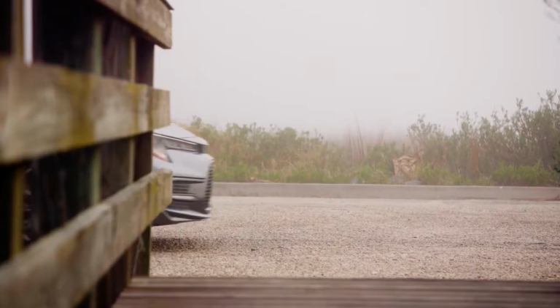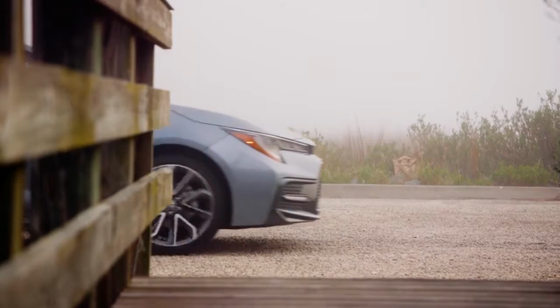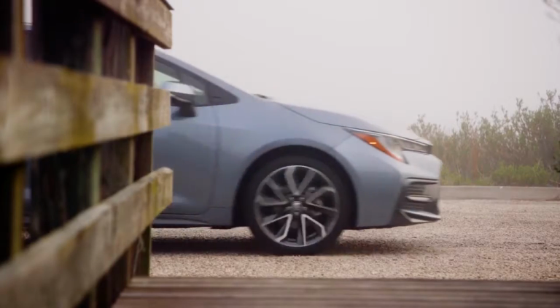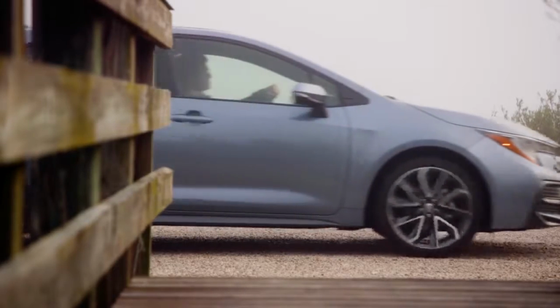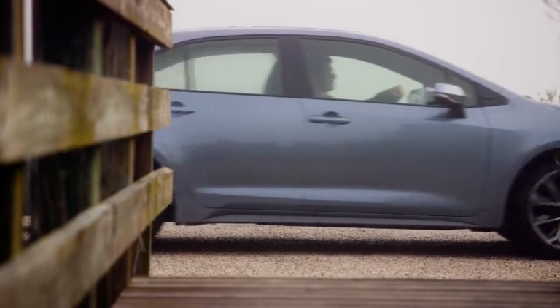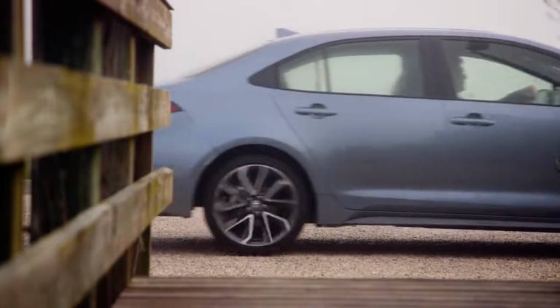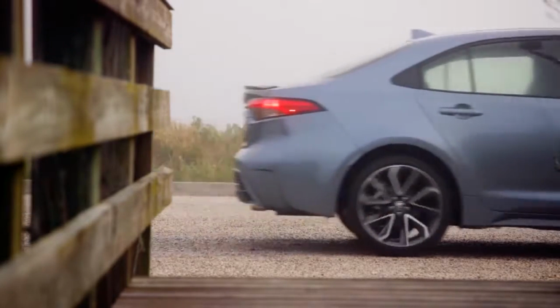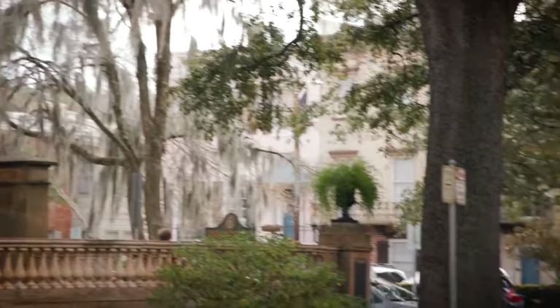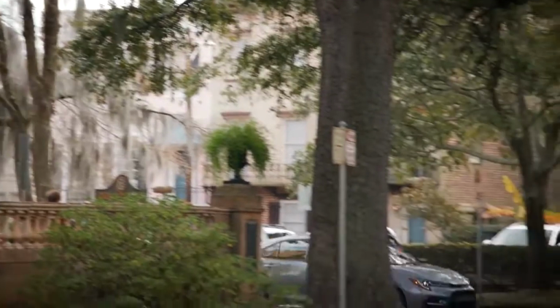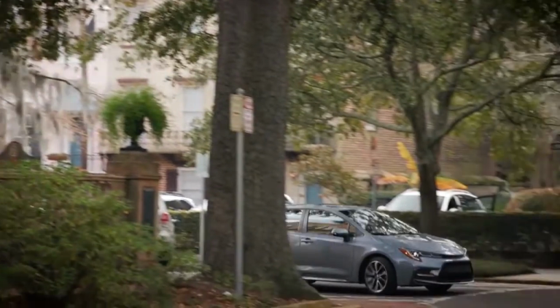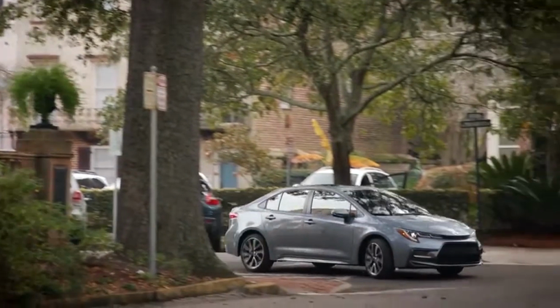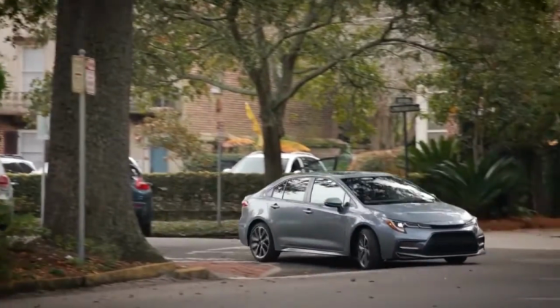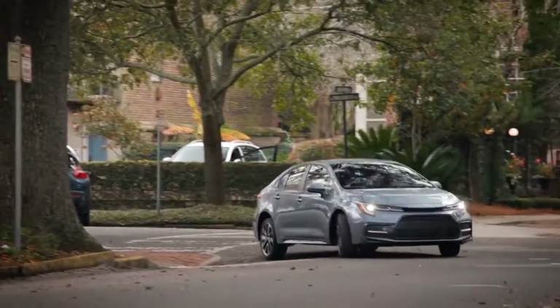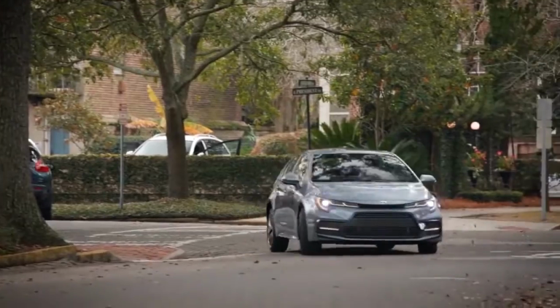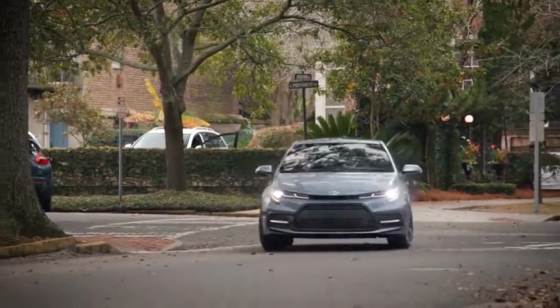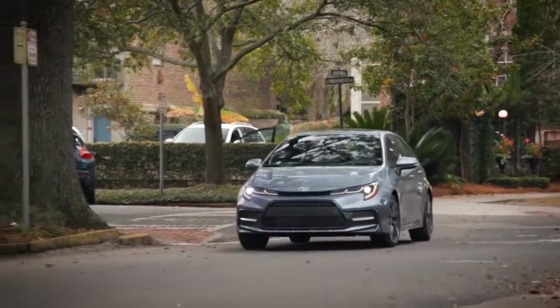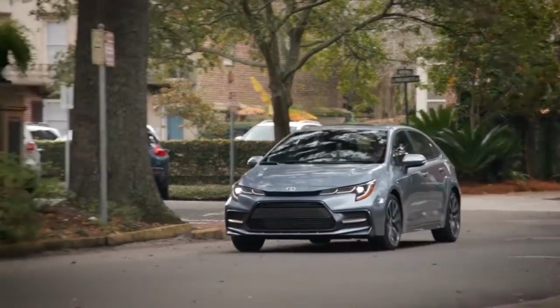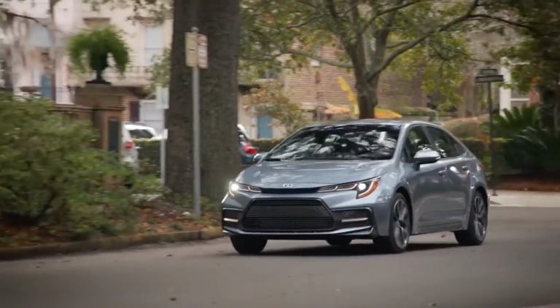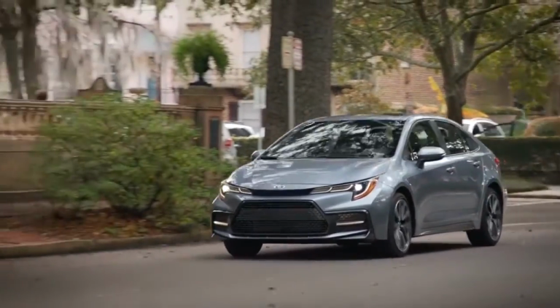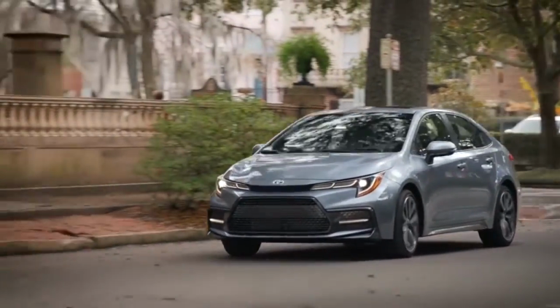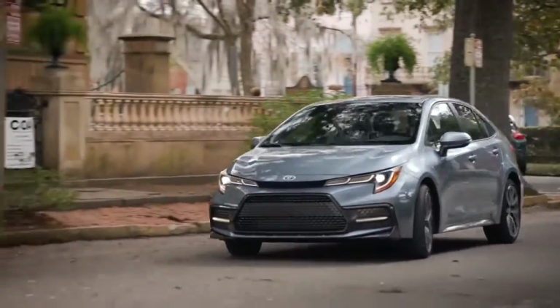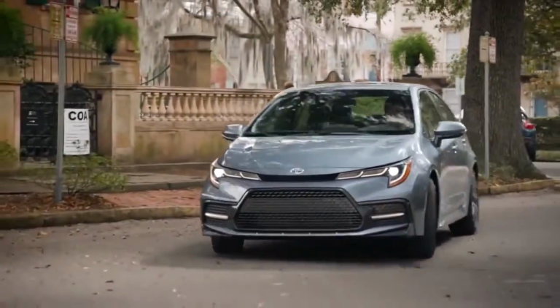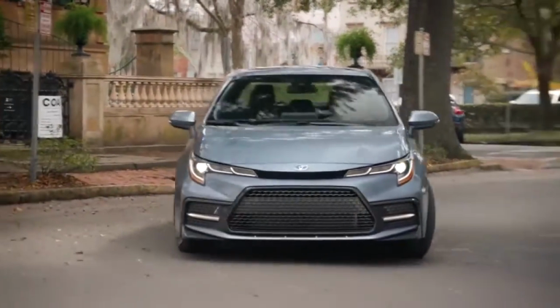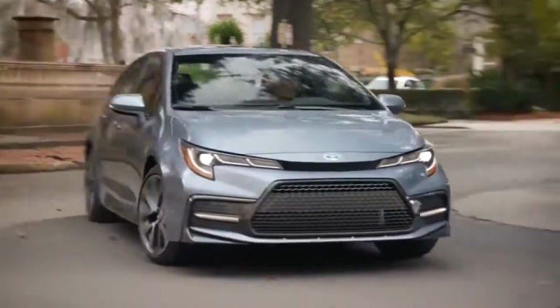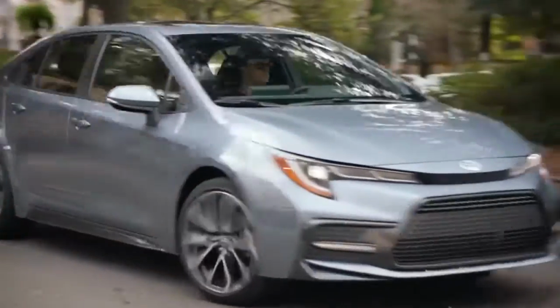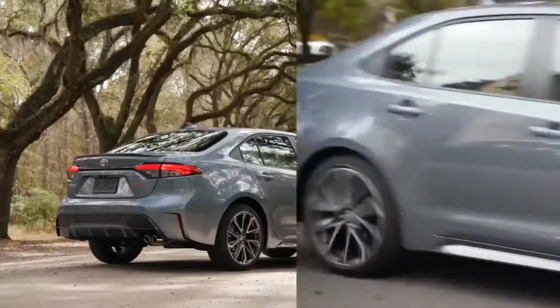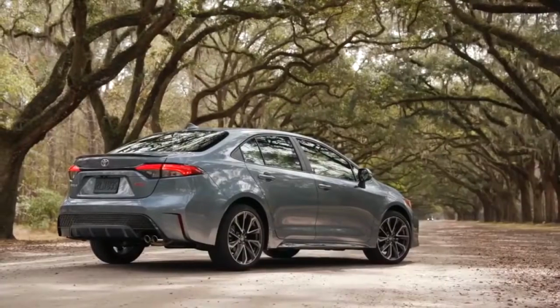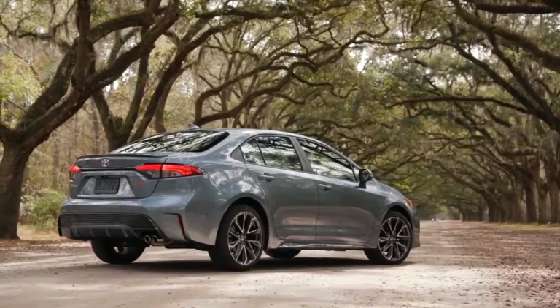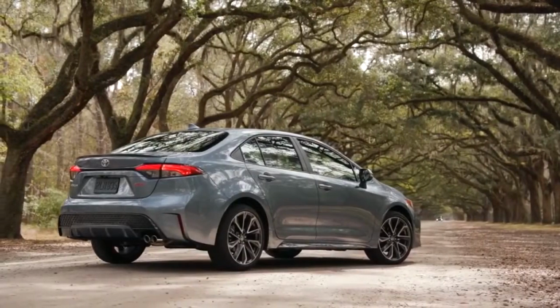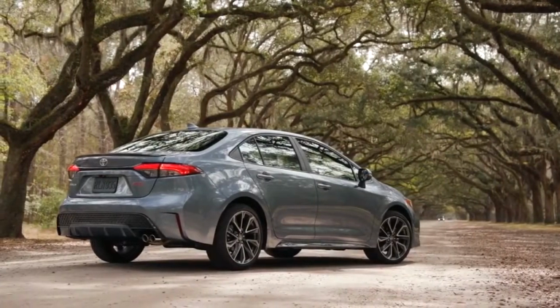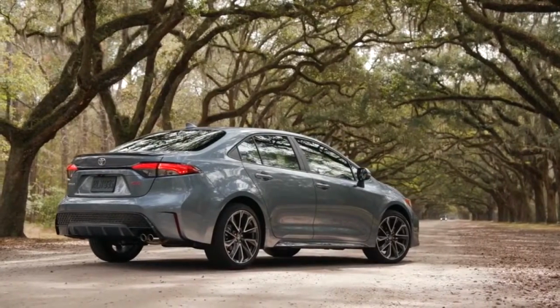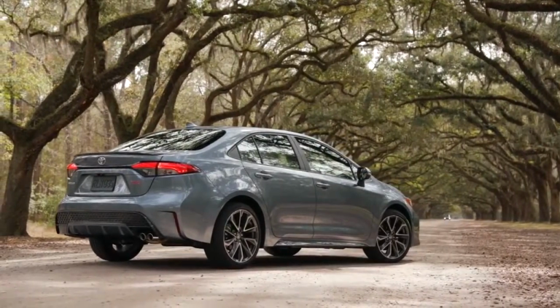Available now at J-Wolf Toyota of West County, the 2020 Toyota Corolla offers a completely redesigned look. With a lower, wider, and more aggressive design, the 2020 Toyota Corolla is sure to turn heads wherever your next outing may take you.